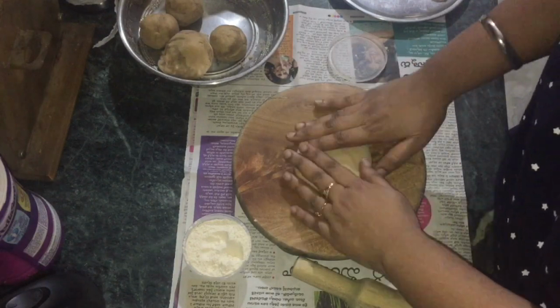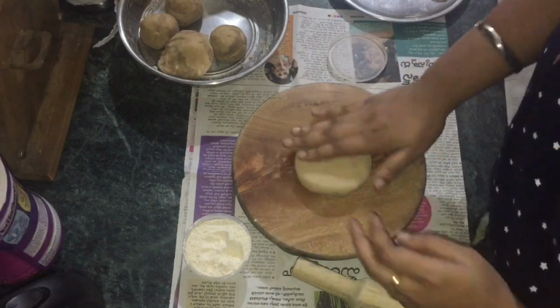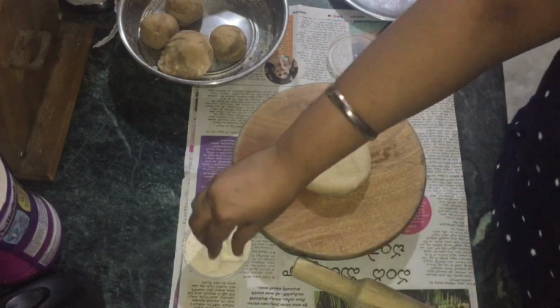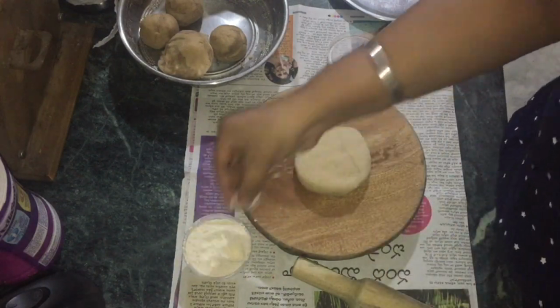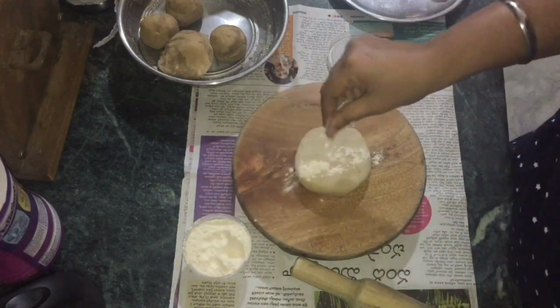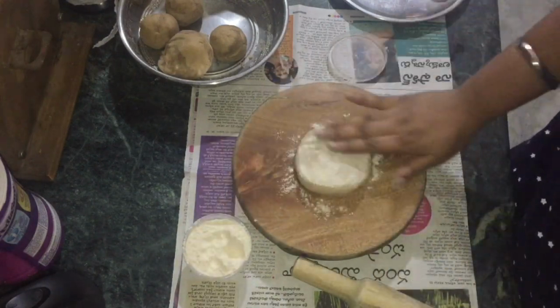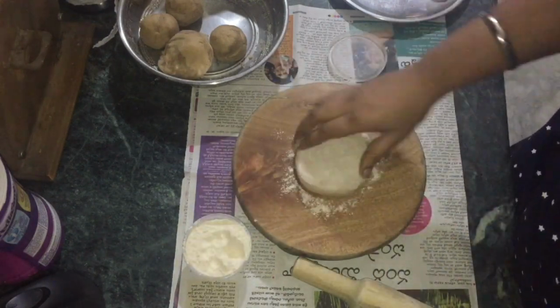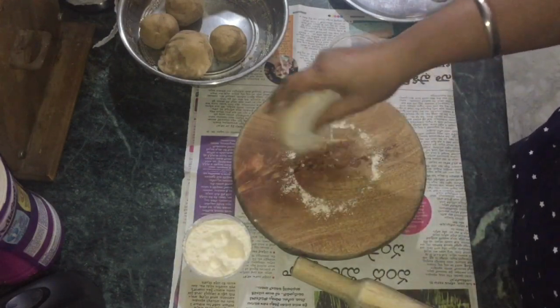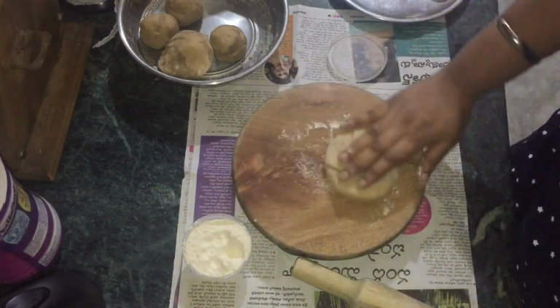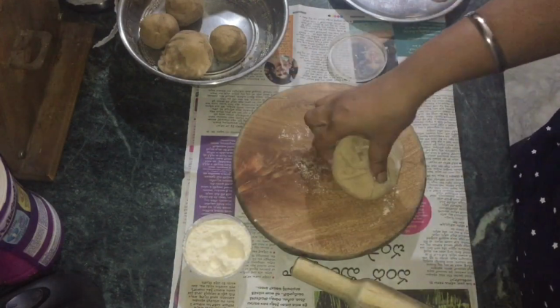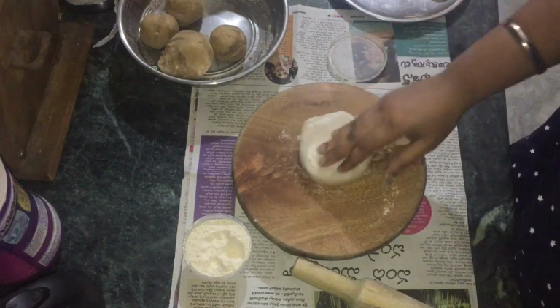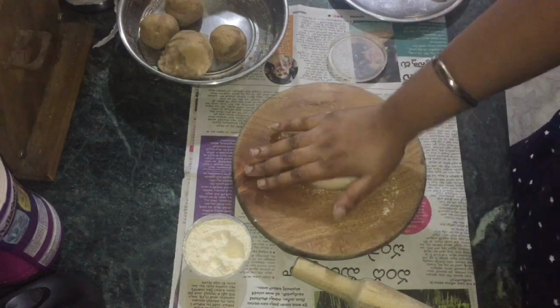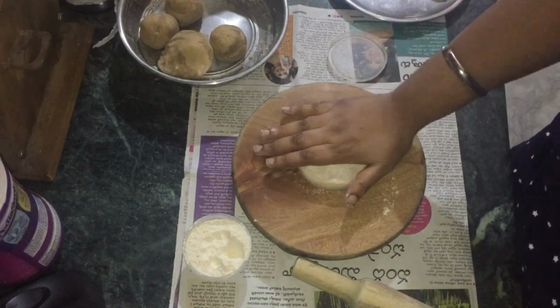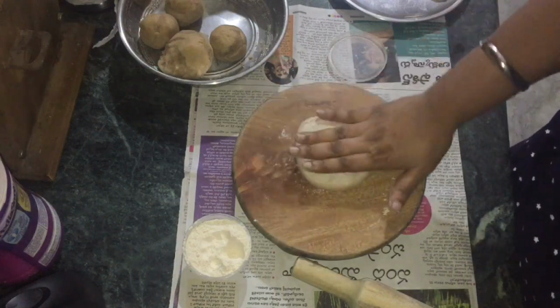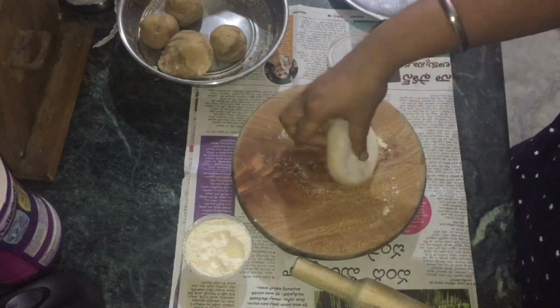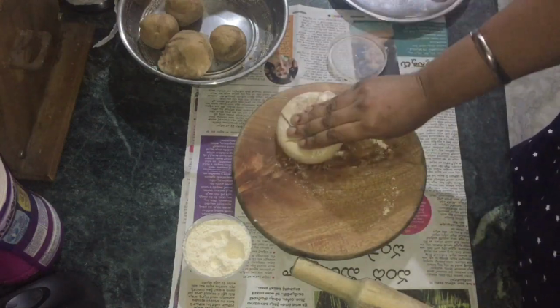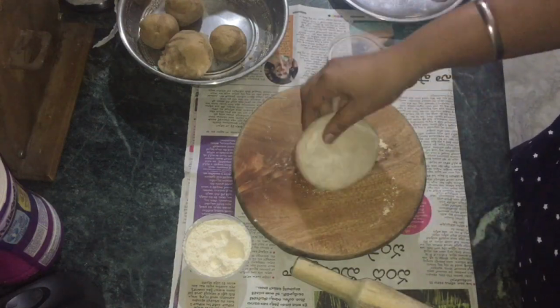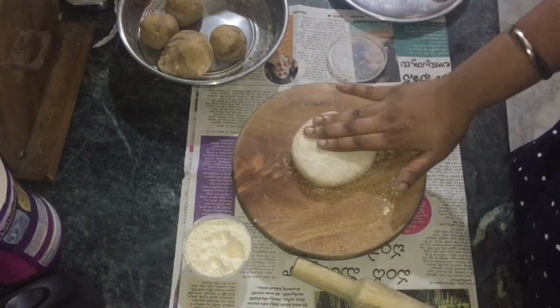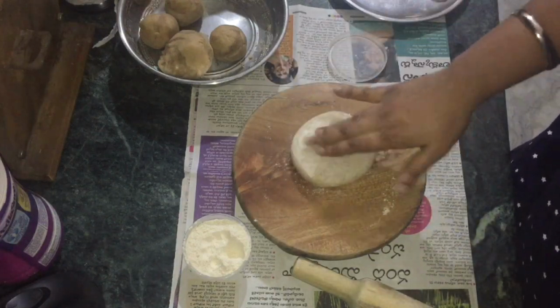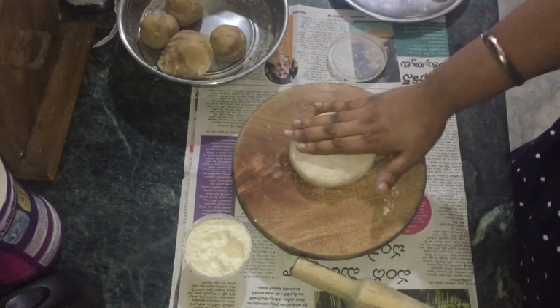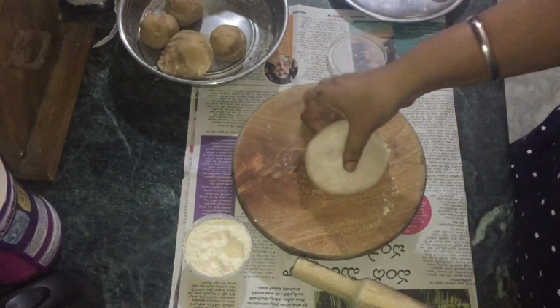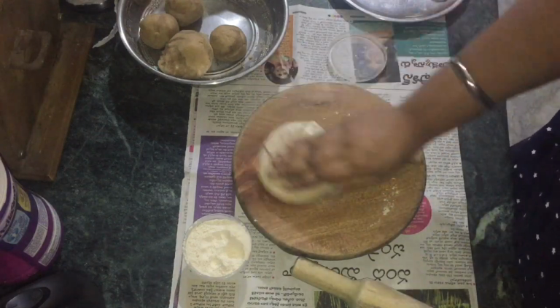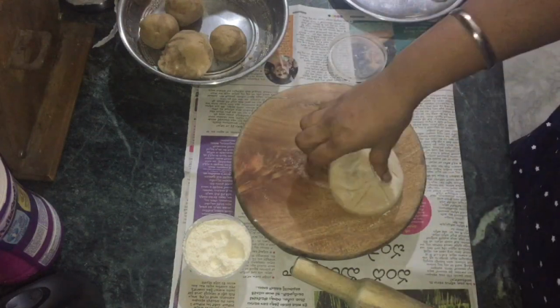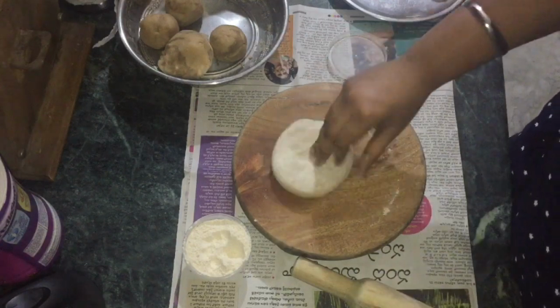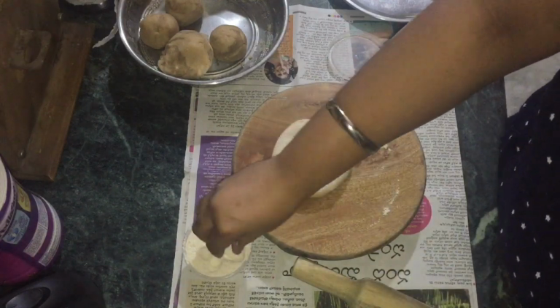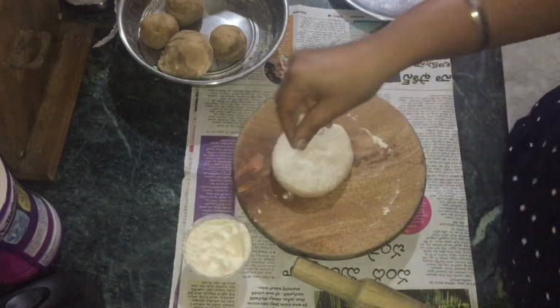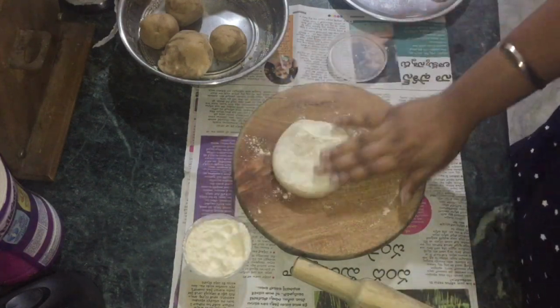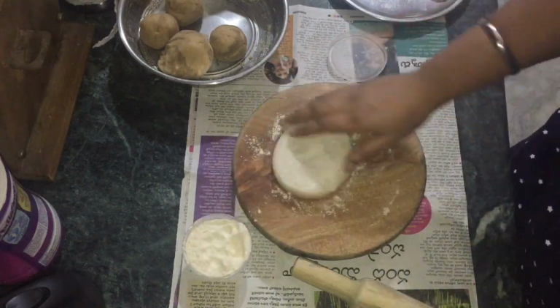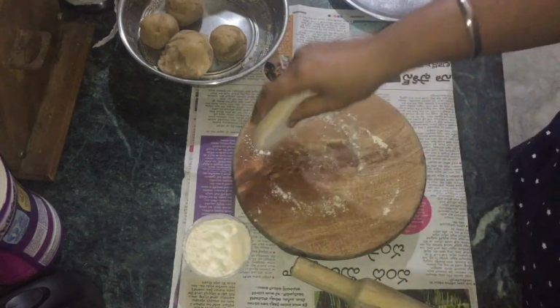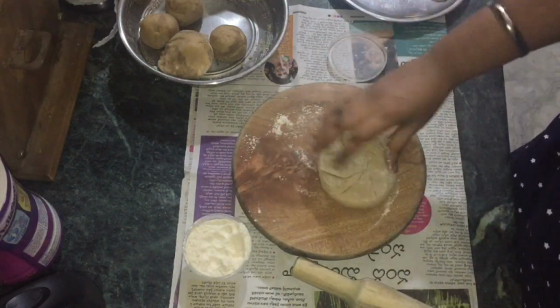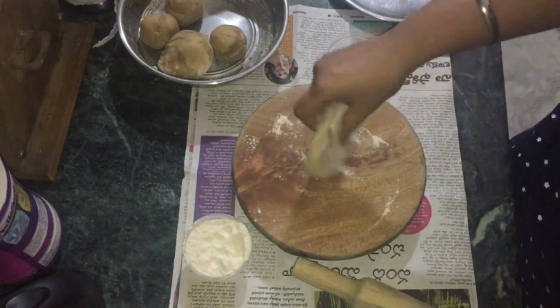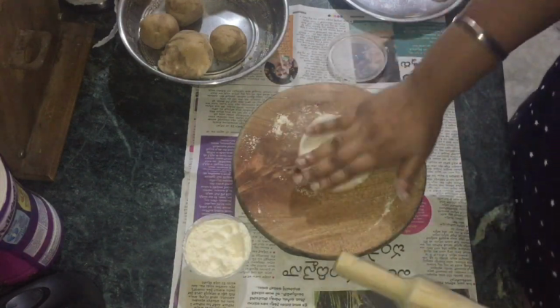We will do a round shape and dust a little flour, then roll it out. We will roll slowly so the stuffing doesn't come out.